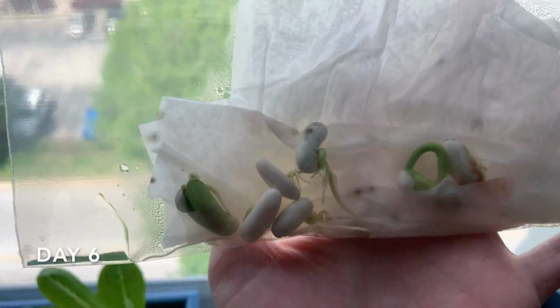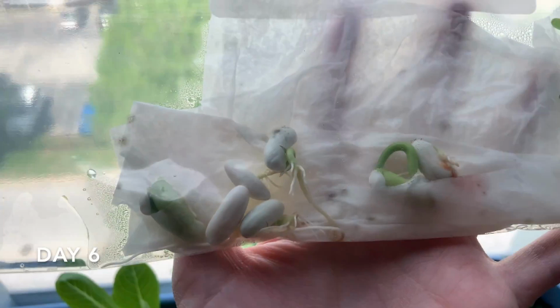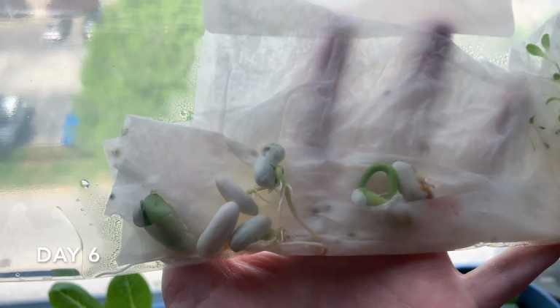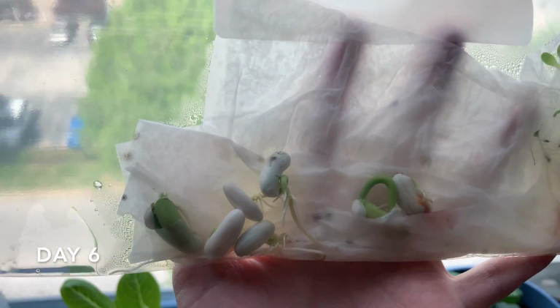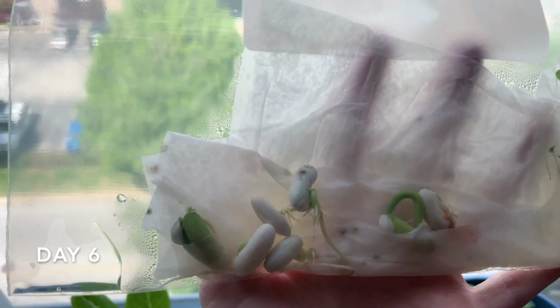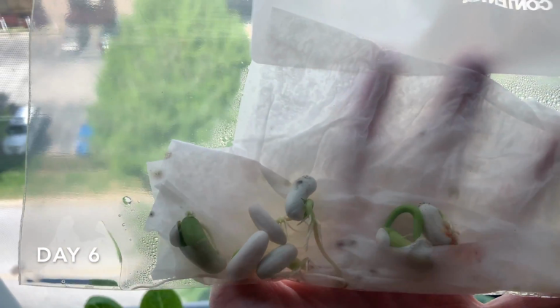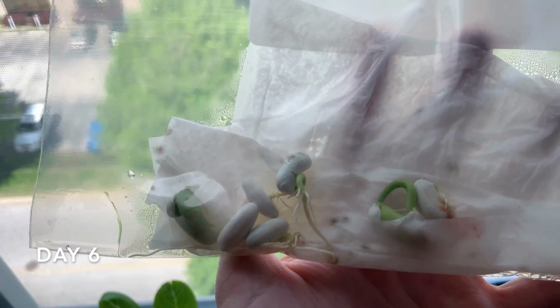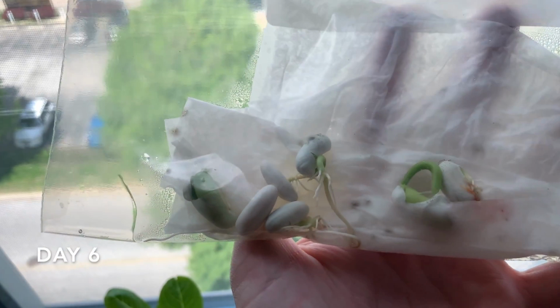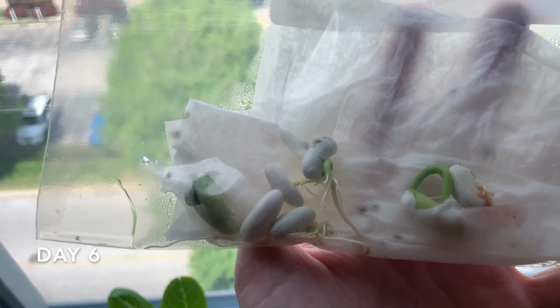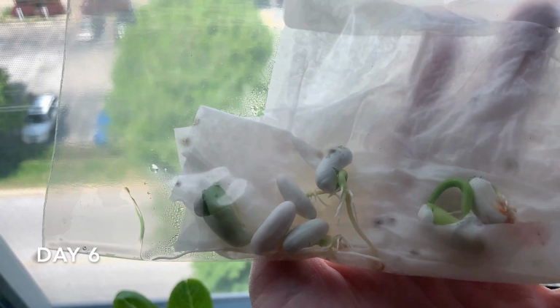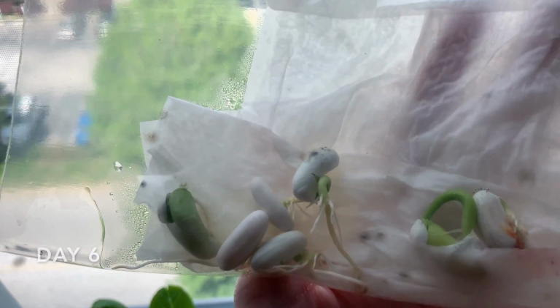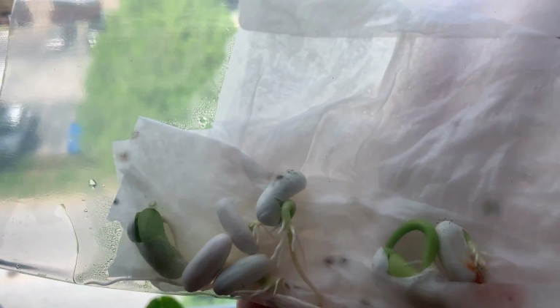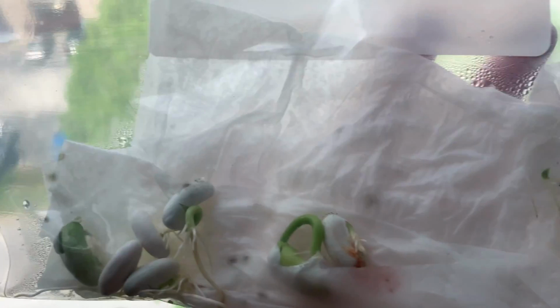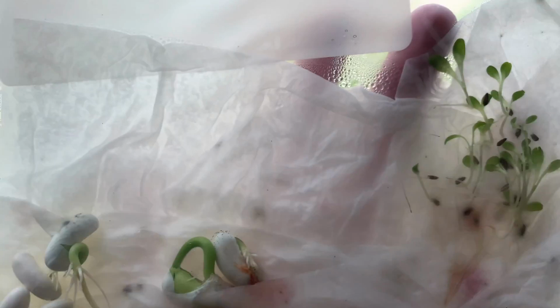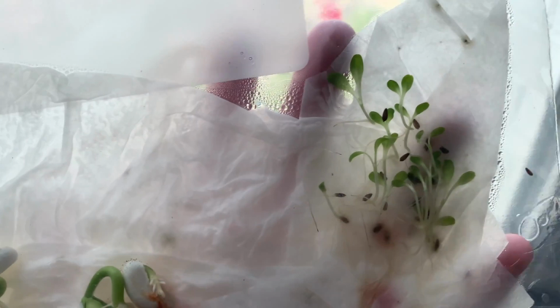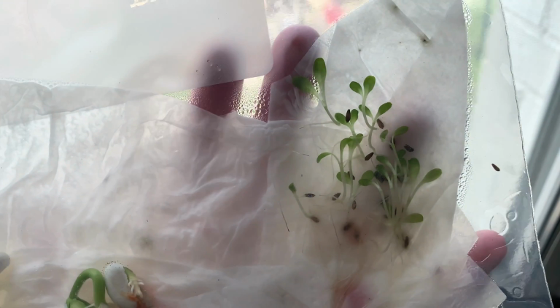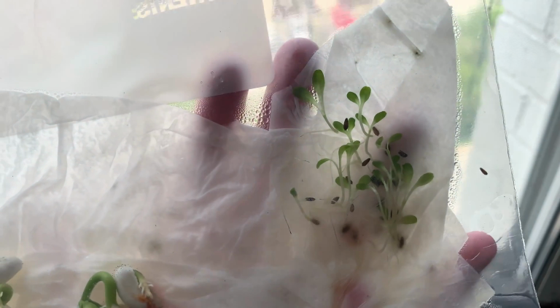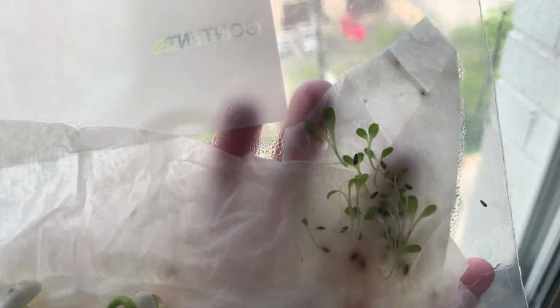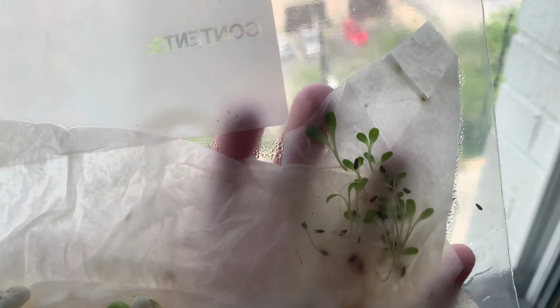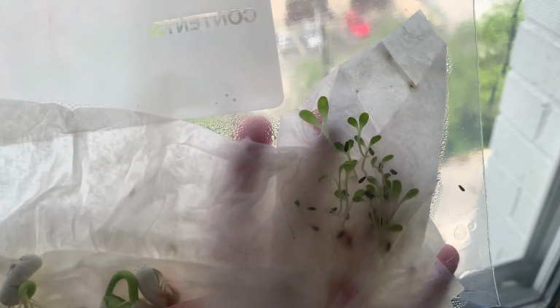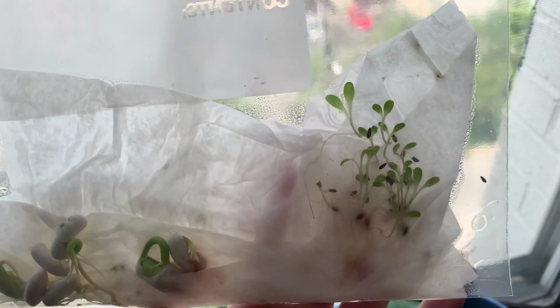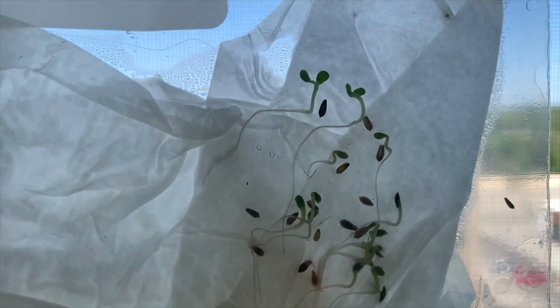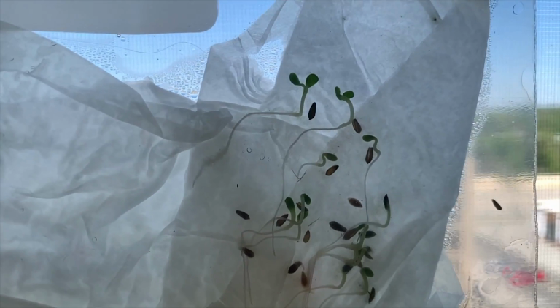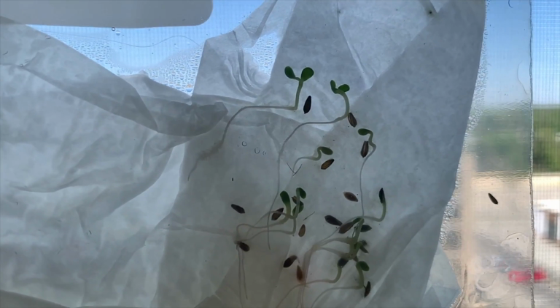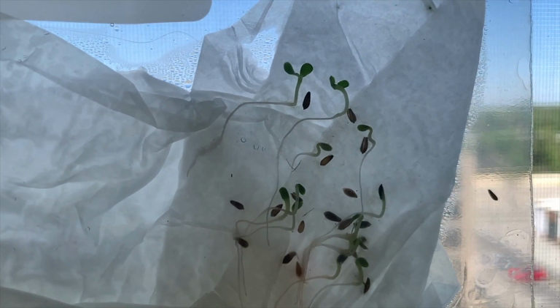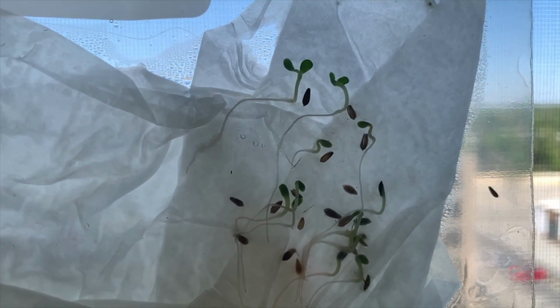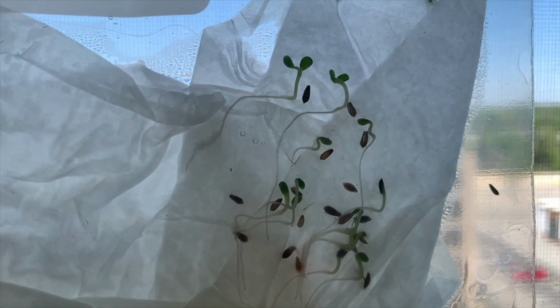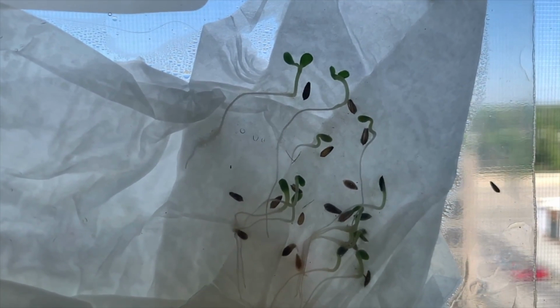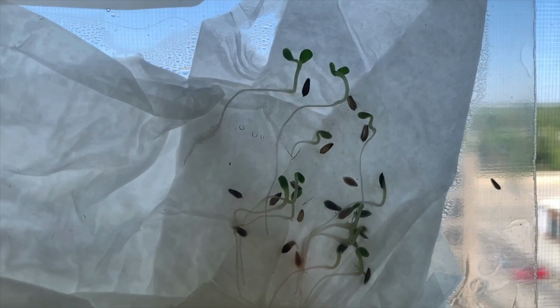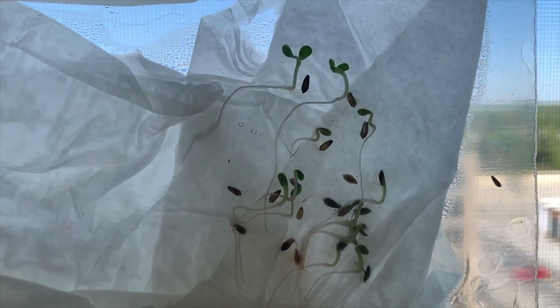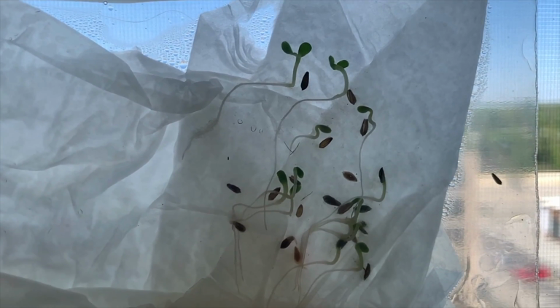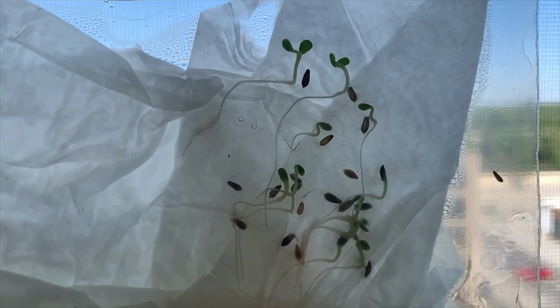A couple more days and our plants are growing so big. I want you to notice which direction the plants are growing — since the sun crosses the window, they actually grow to follow the sun.